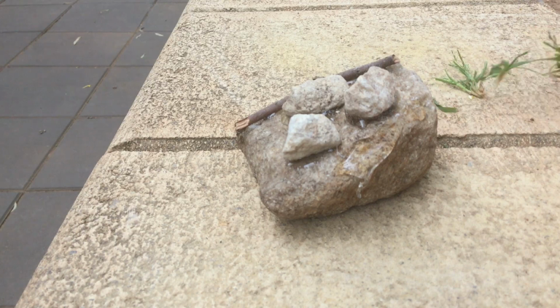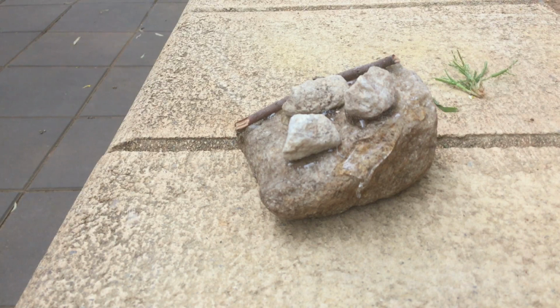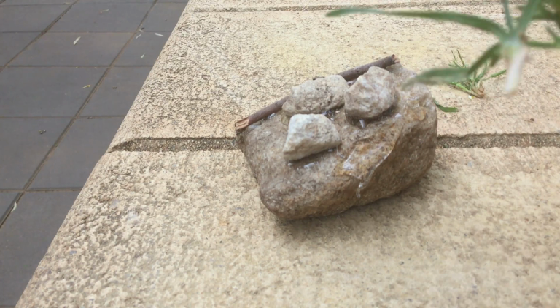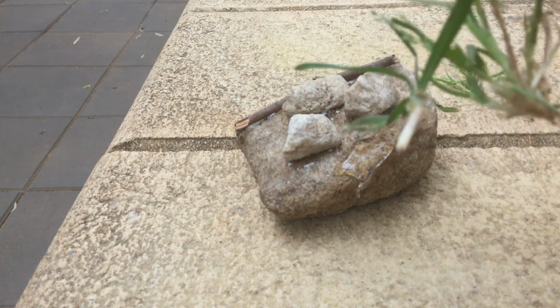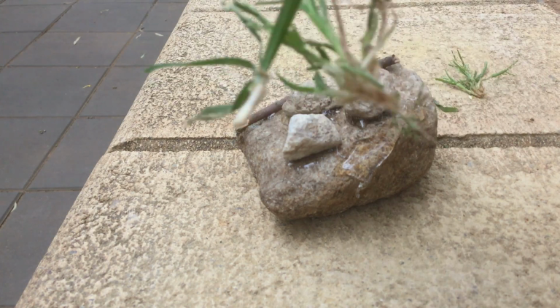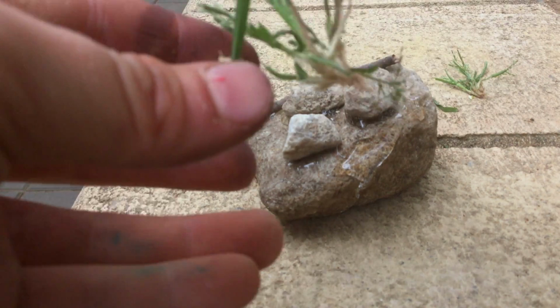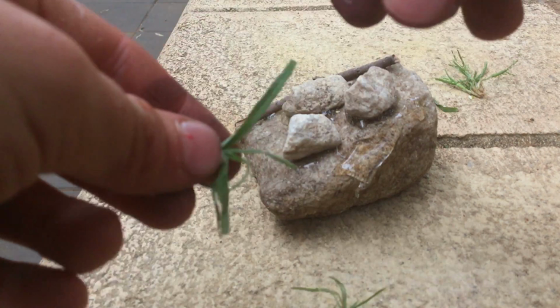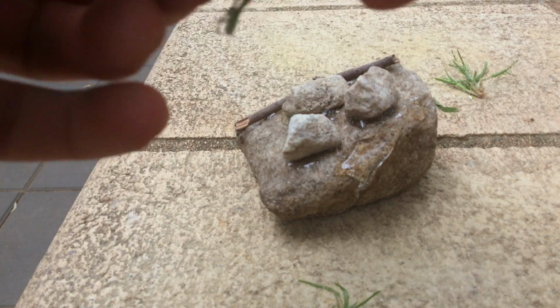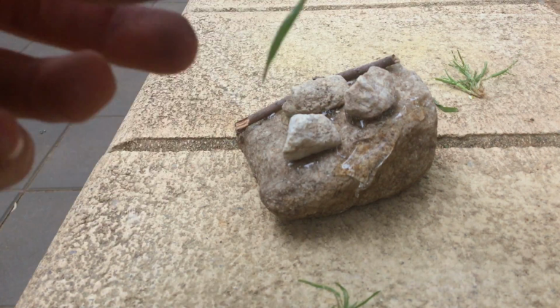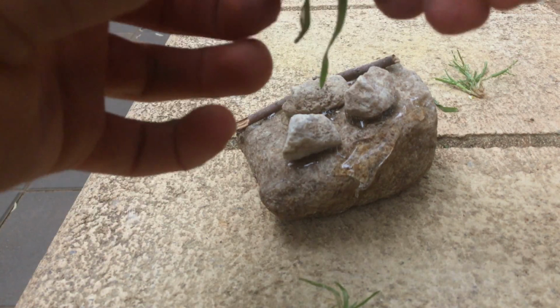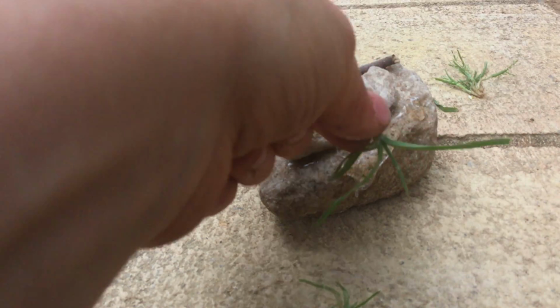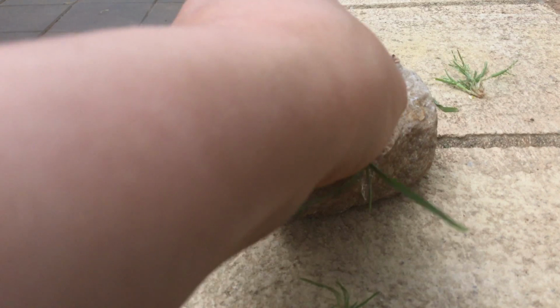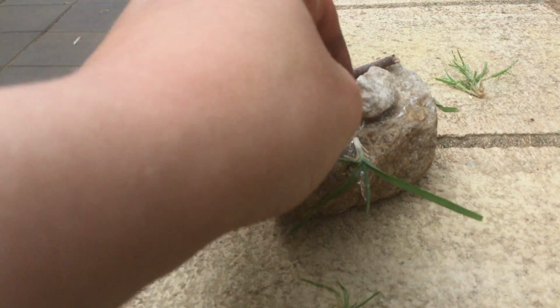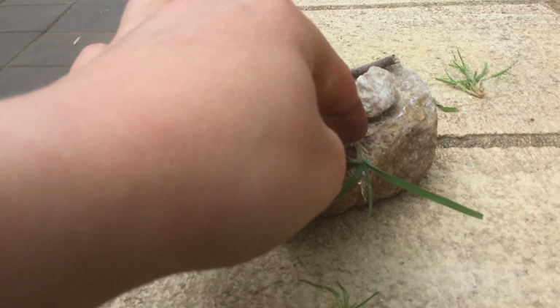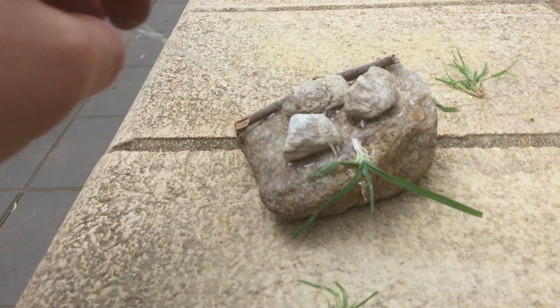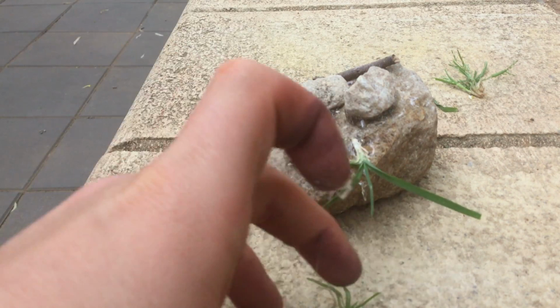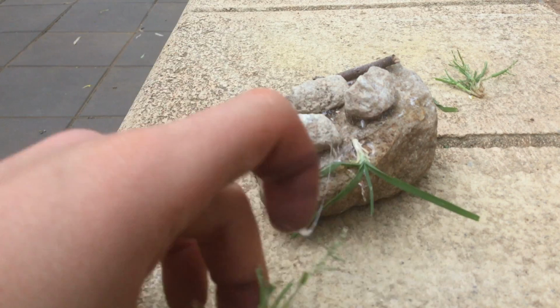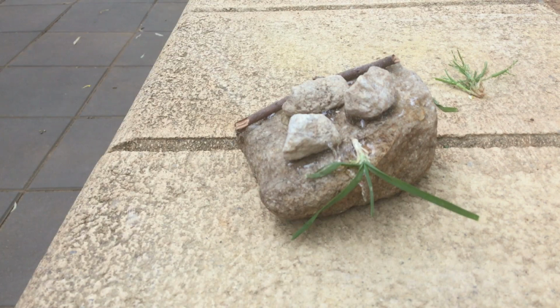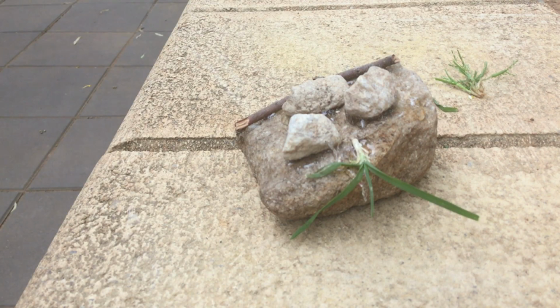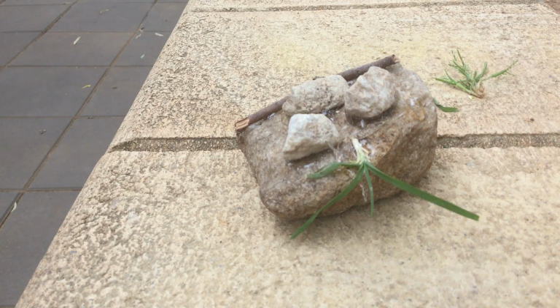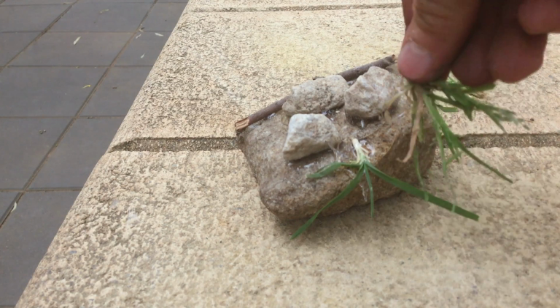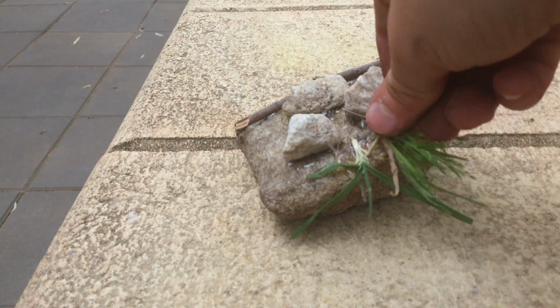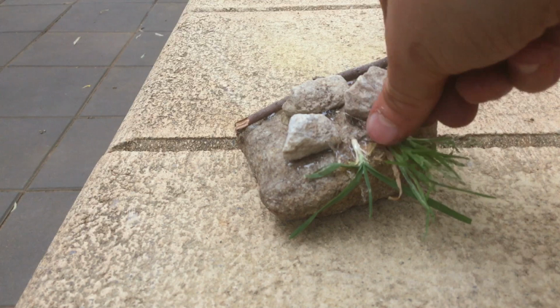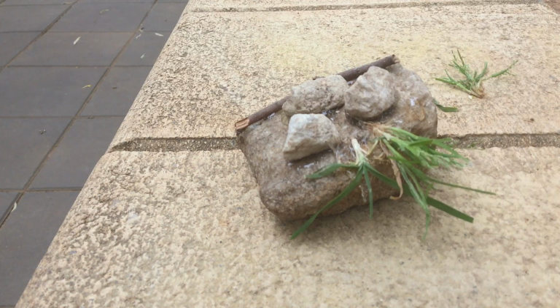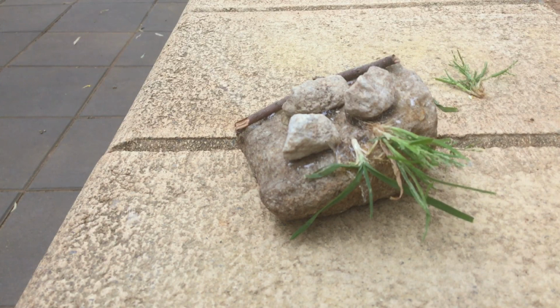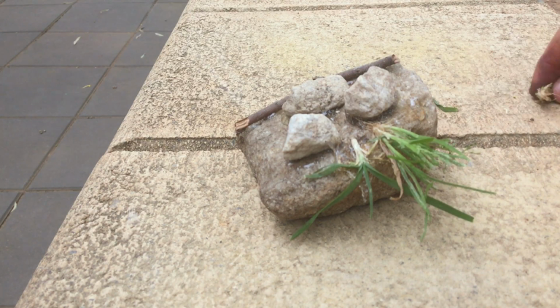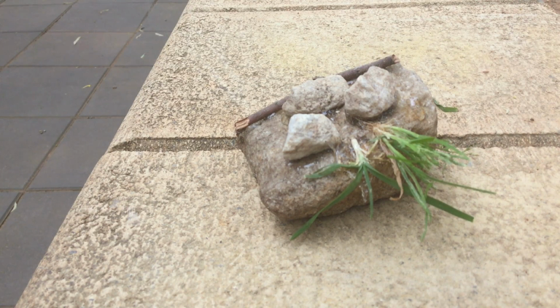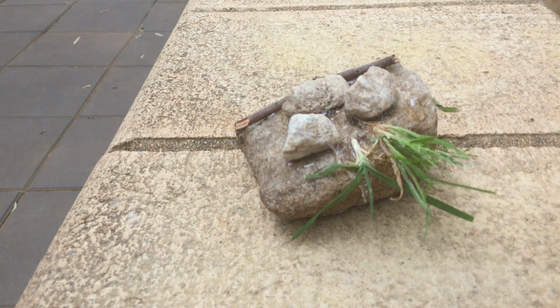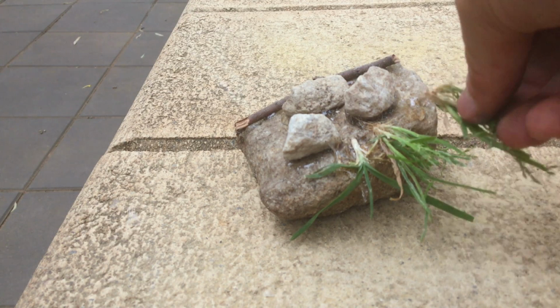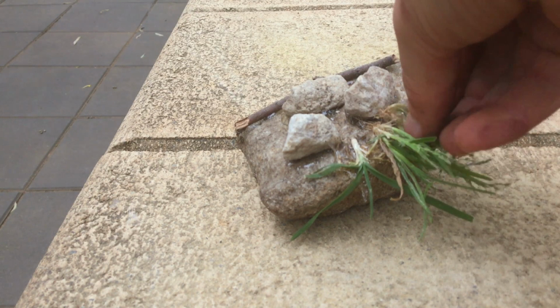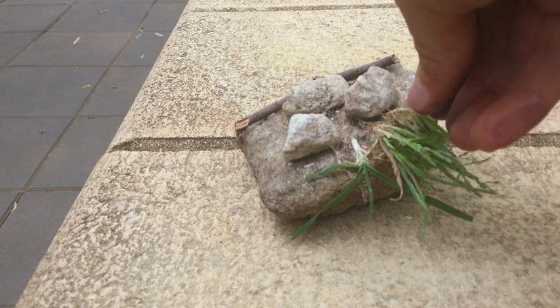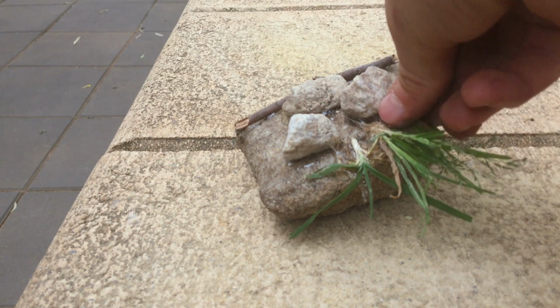Okay, you want to put a blob of glue on, and then get a bit of grass like this and just lay it on like that. This doesn't look very strong but I'll show you what you do — you get your other piece and put it there.